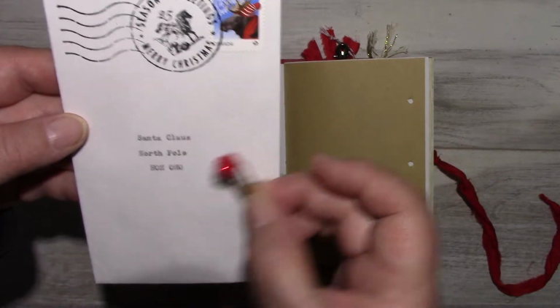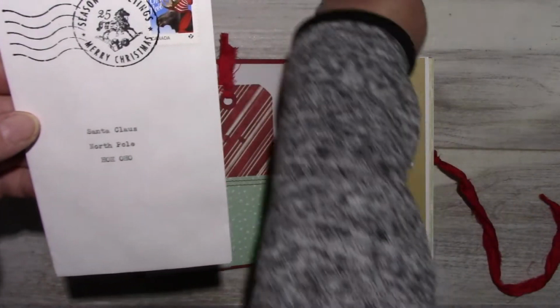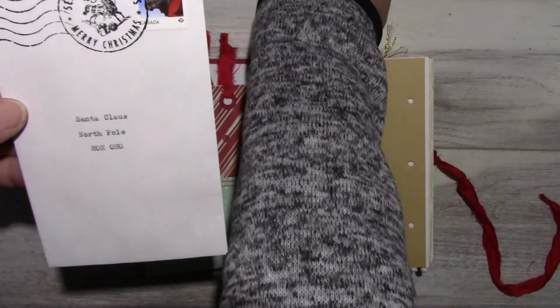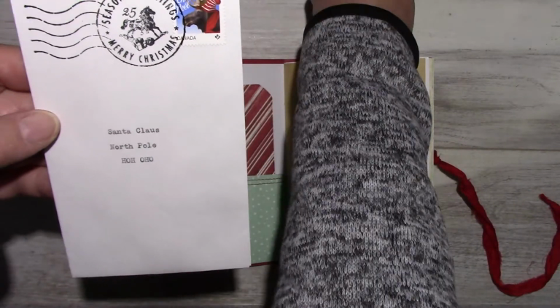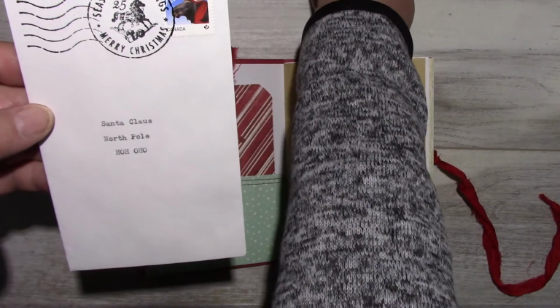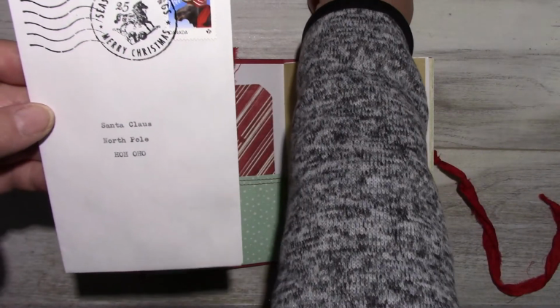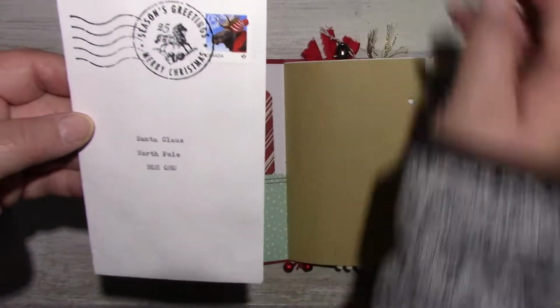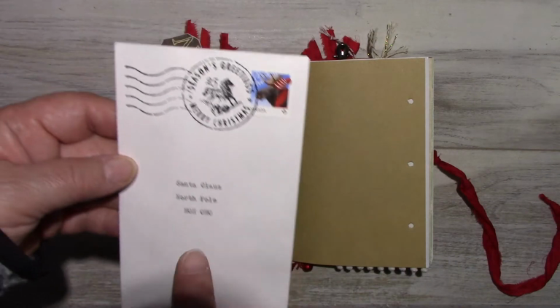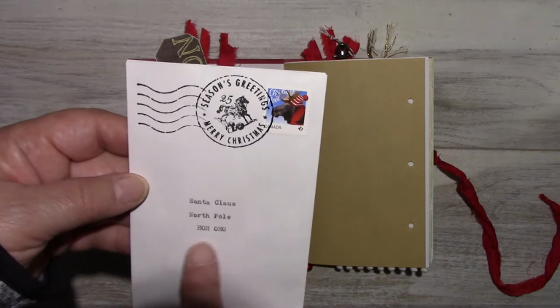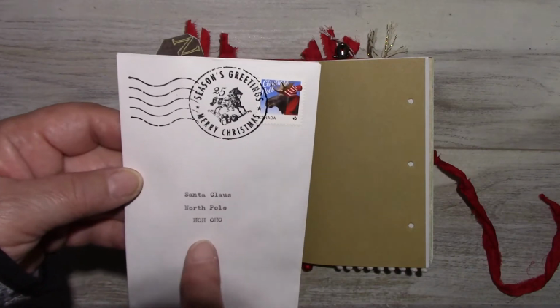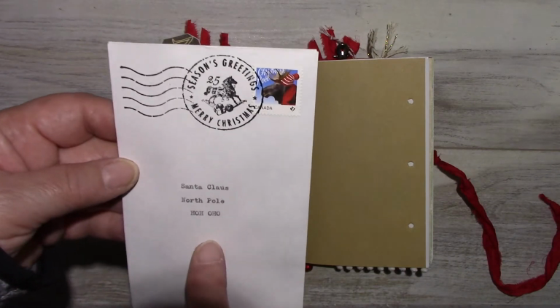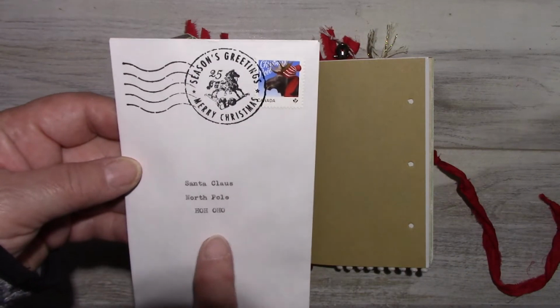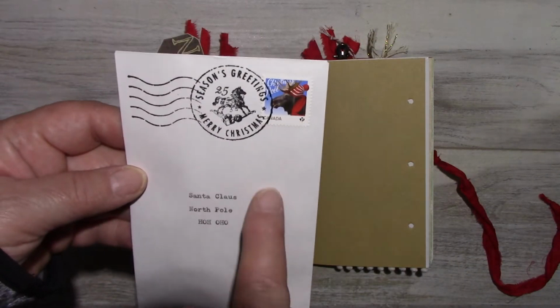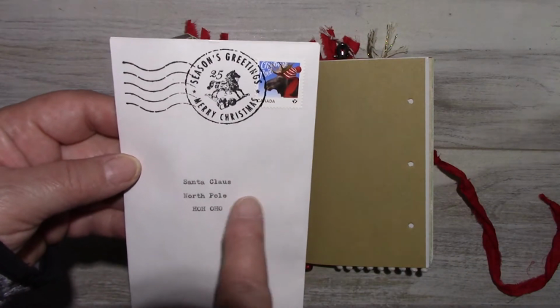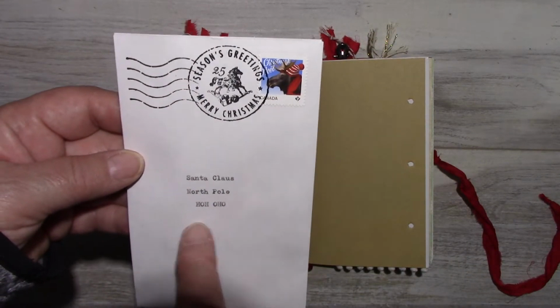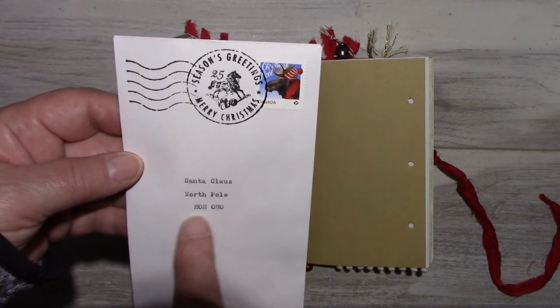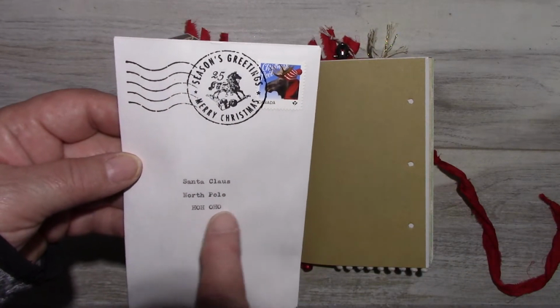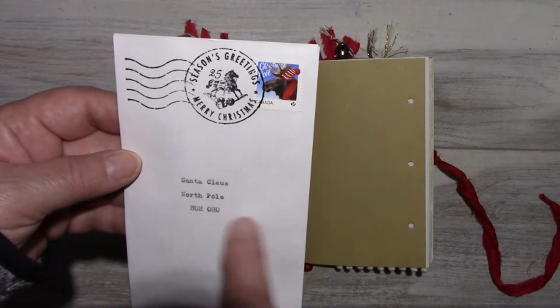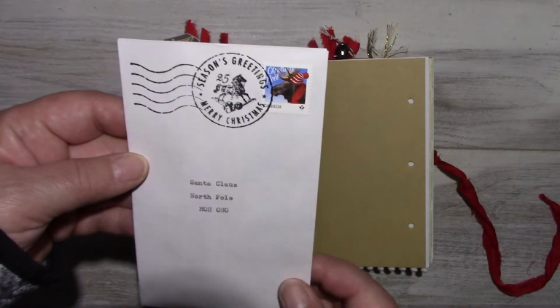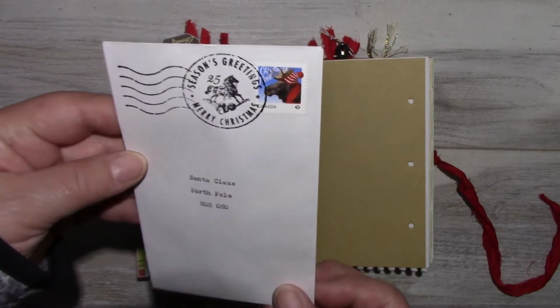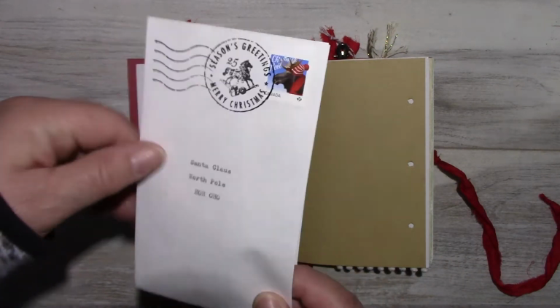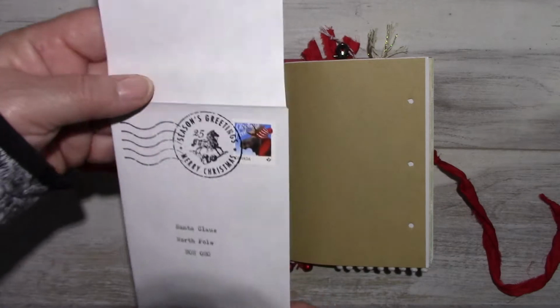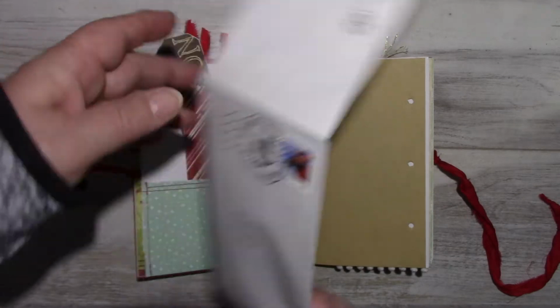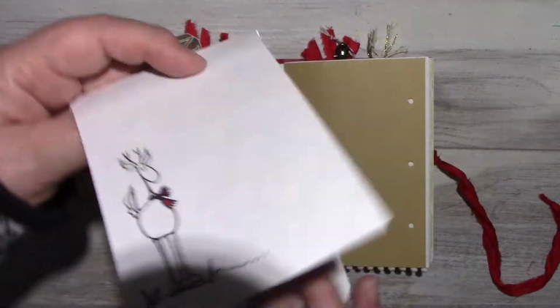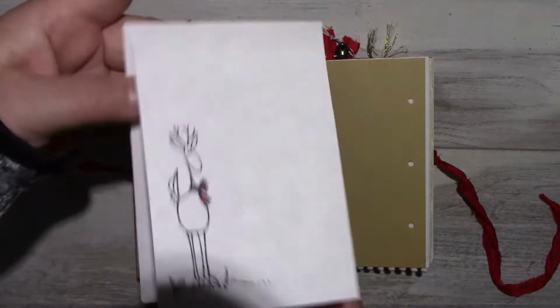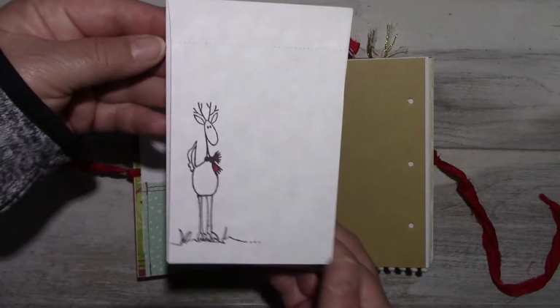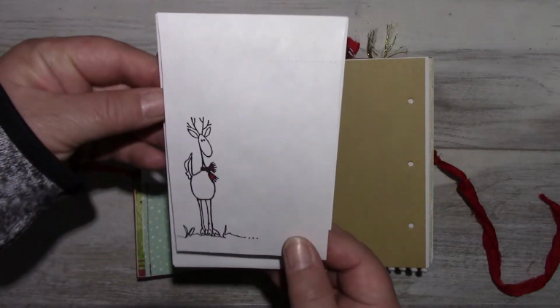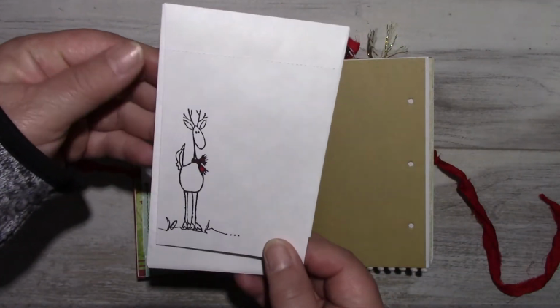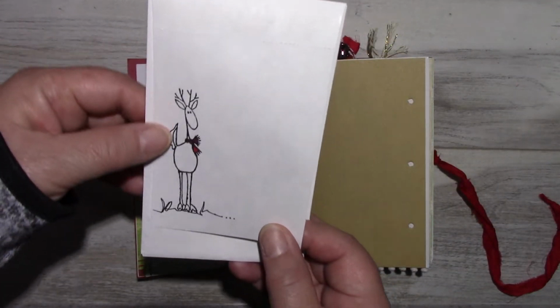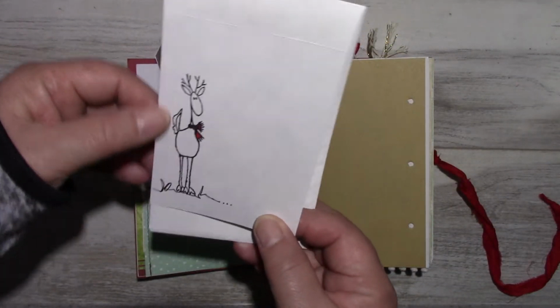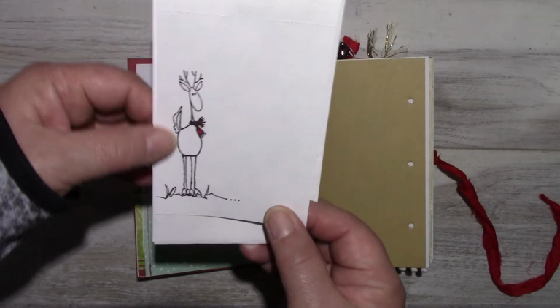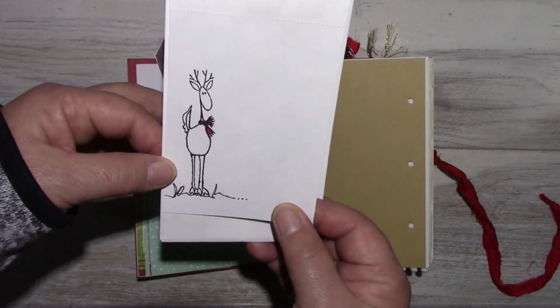This I typed on my old typewriter: Santa Claus, North Pole, H-O-H-O-H-O-H-O. And on the back I stamped my favorite reindeer, Slim.